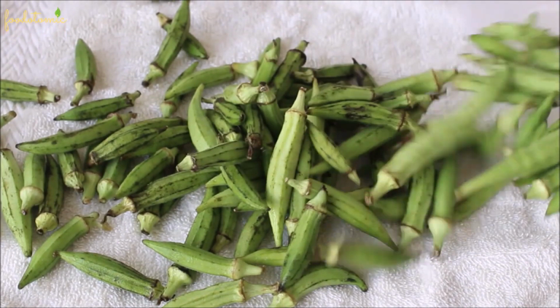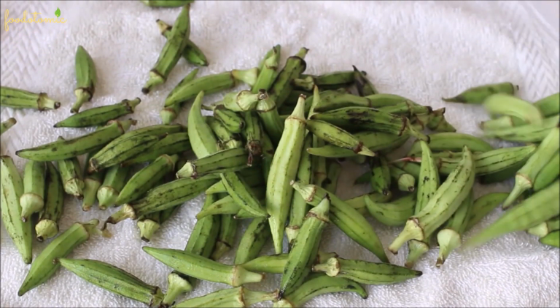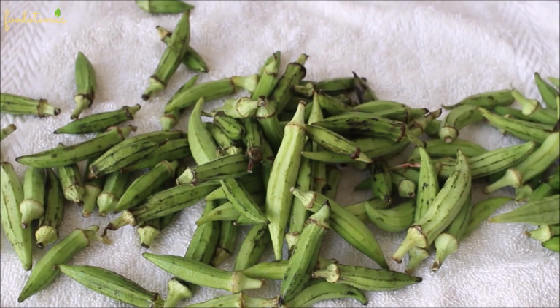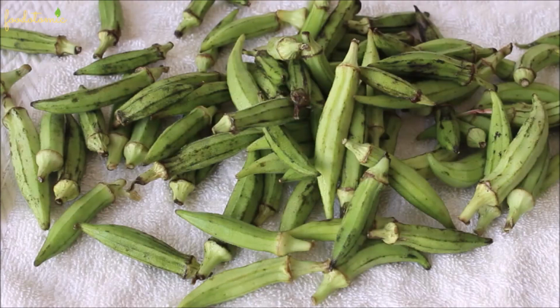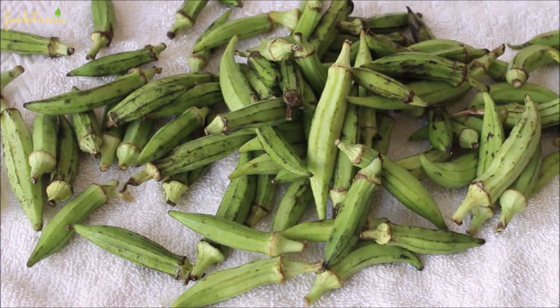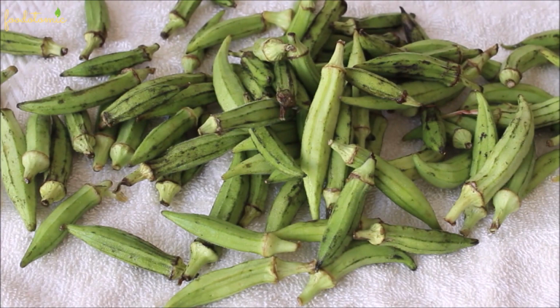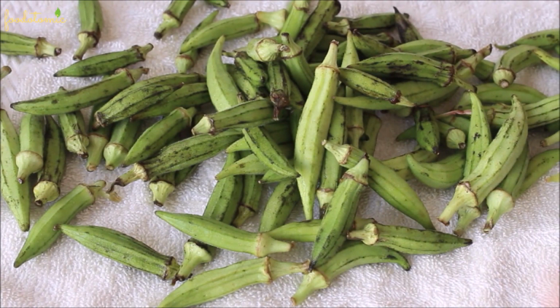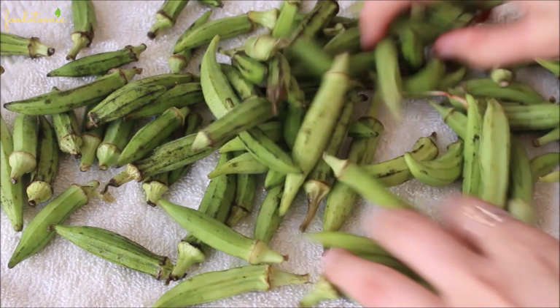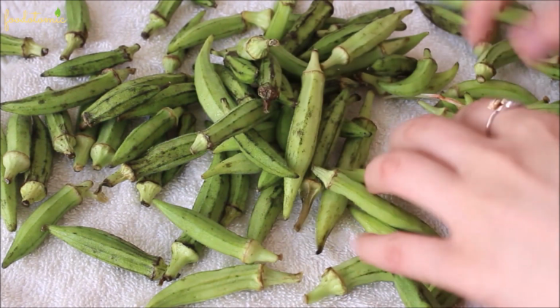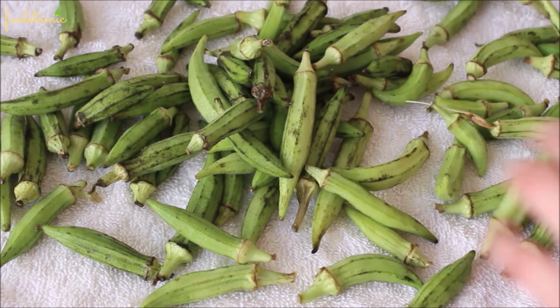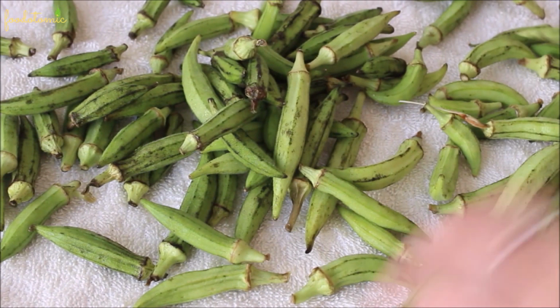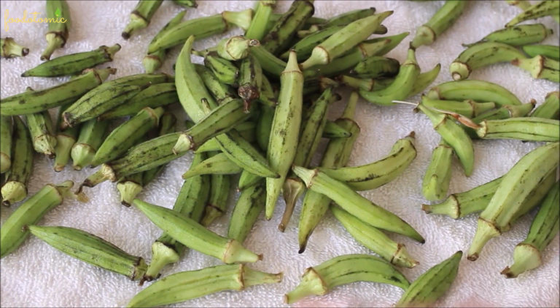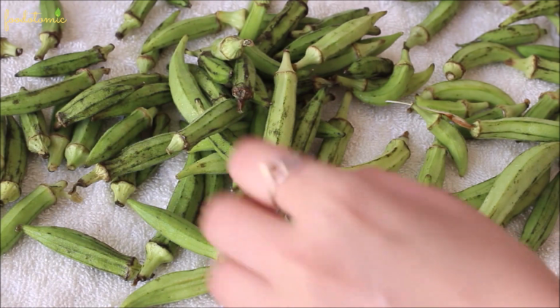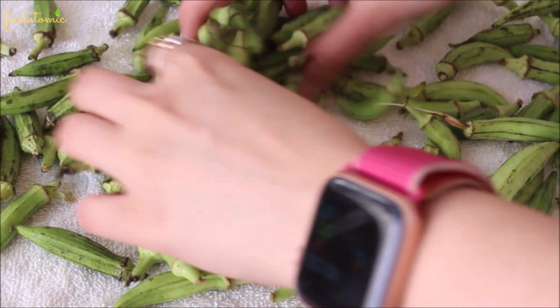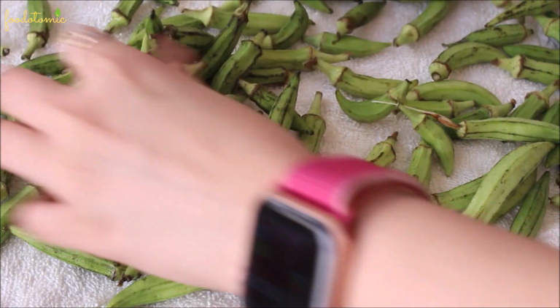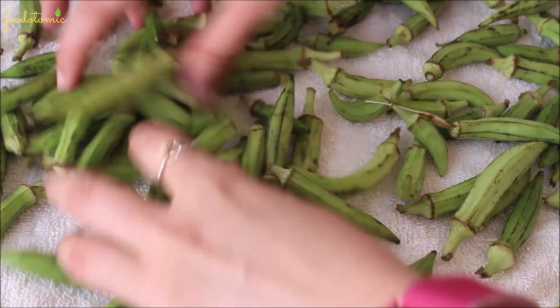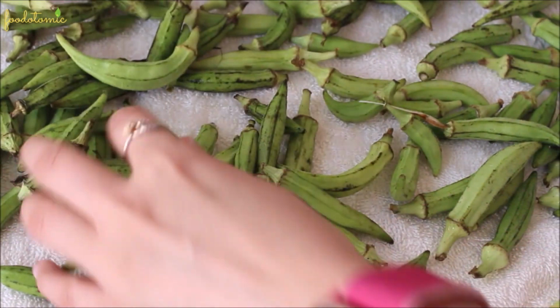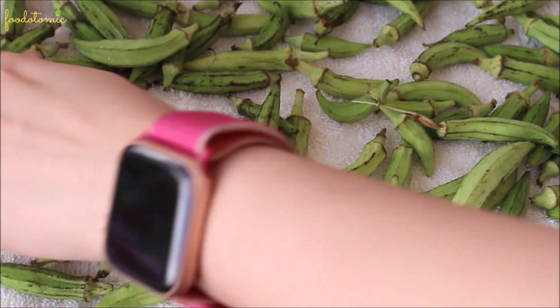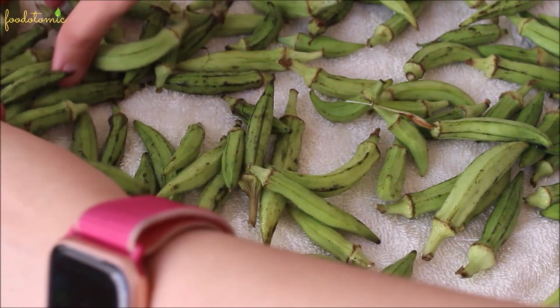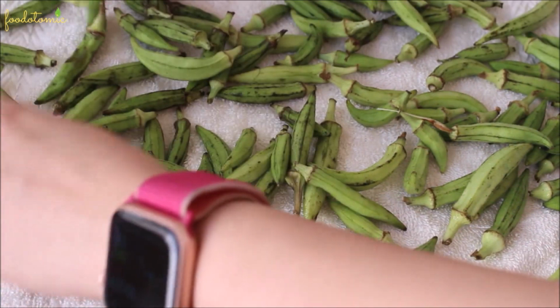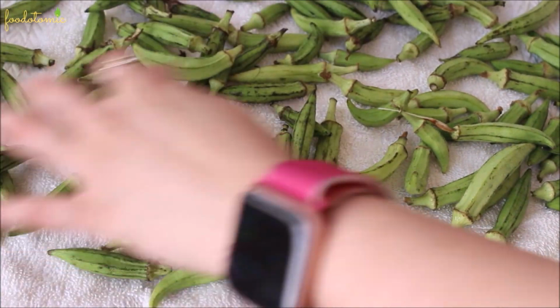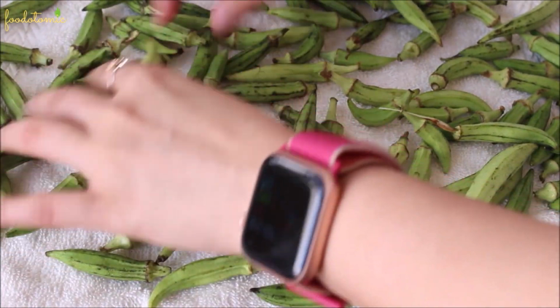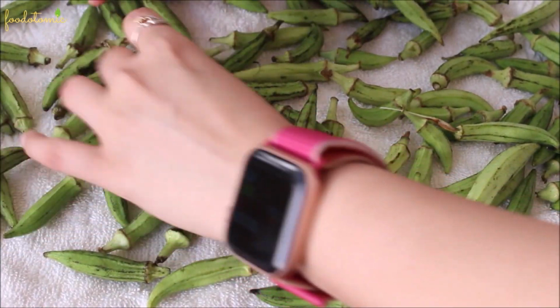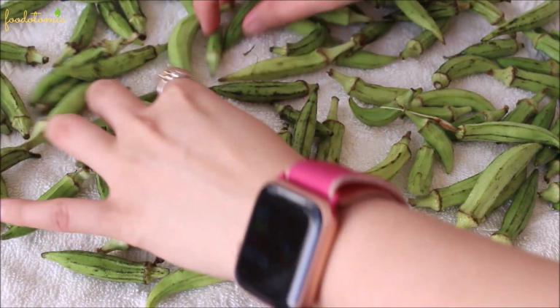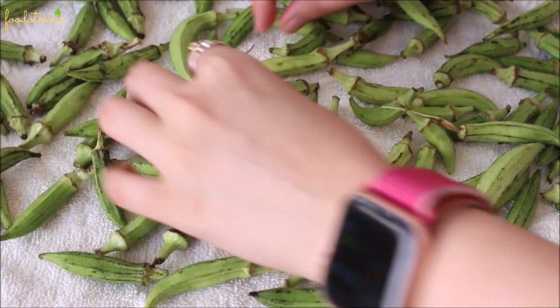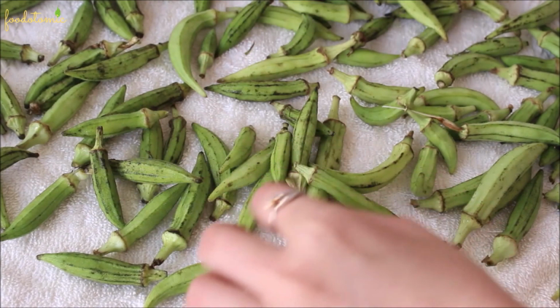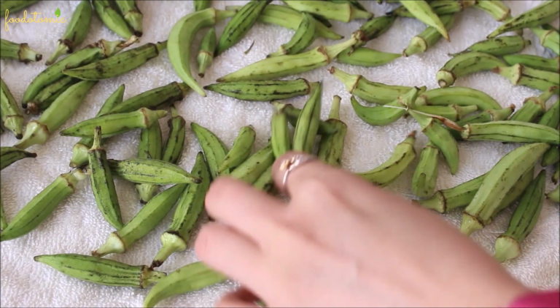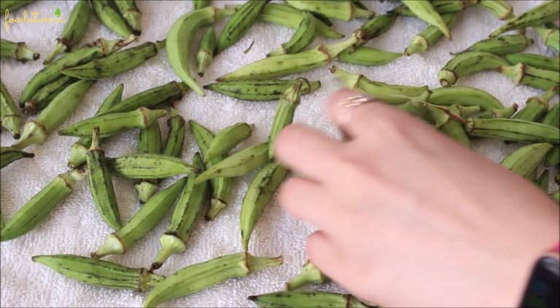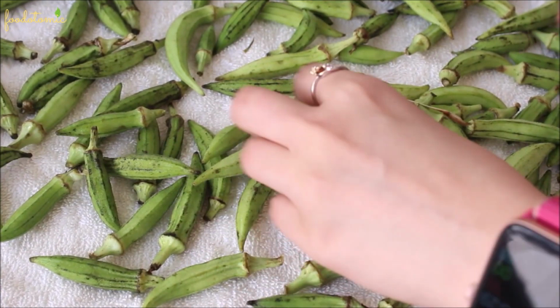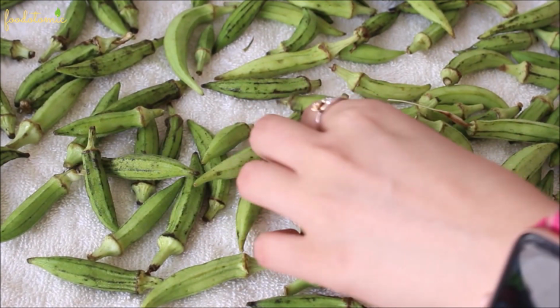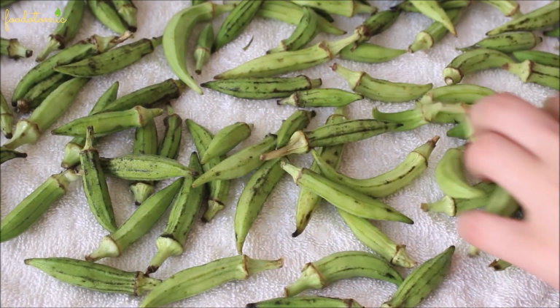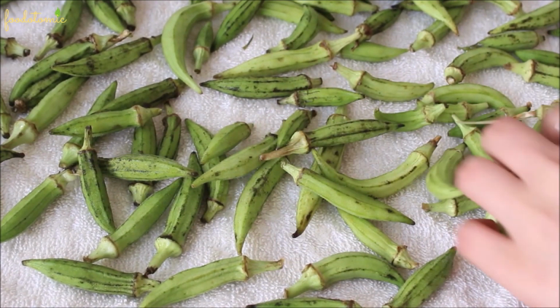Let's begin with washing the okra nicely, and then it's really important to let it dry before you chop it. You can either keep it aside for drying or dry it using a paper towel. If you don't let it dry entirely, the okra will get sticky — you want them to be dry and separate so they'll turn crispy later.